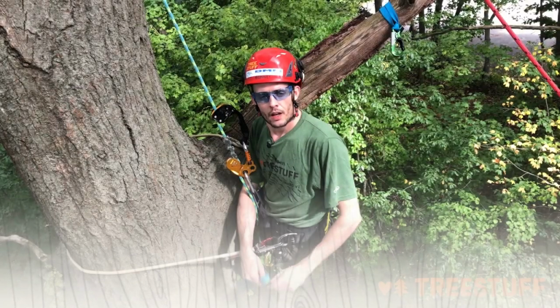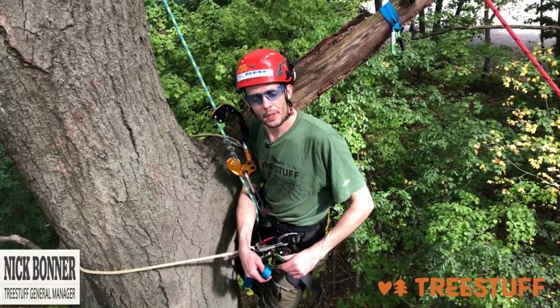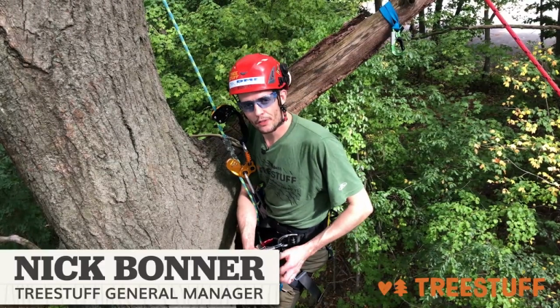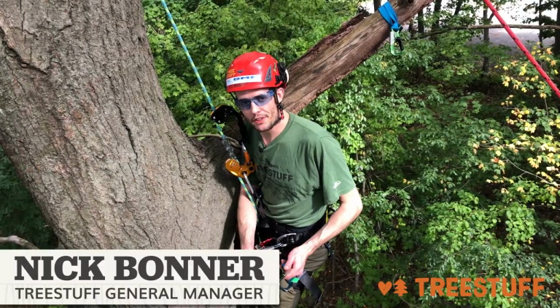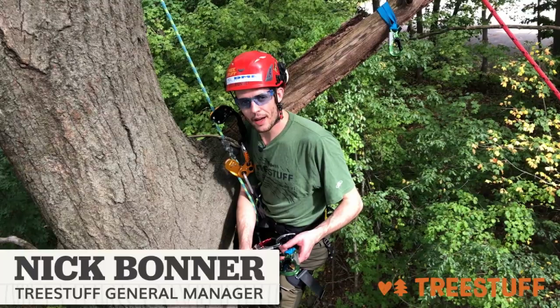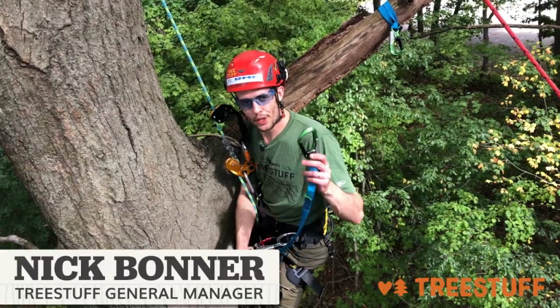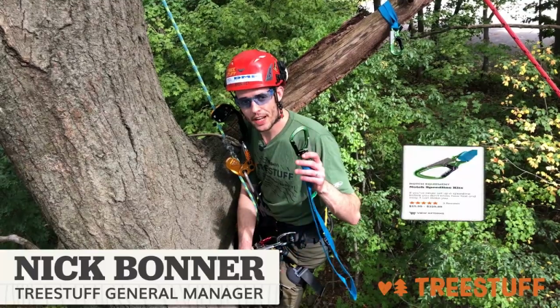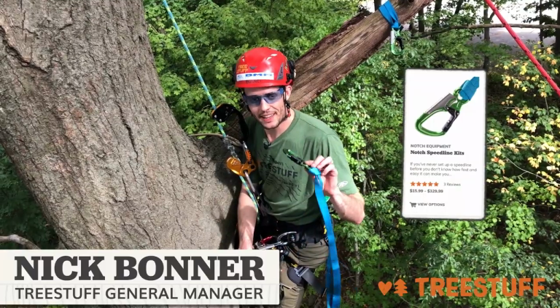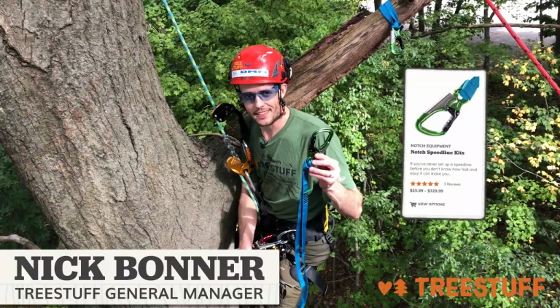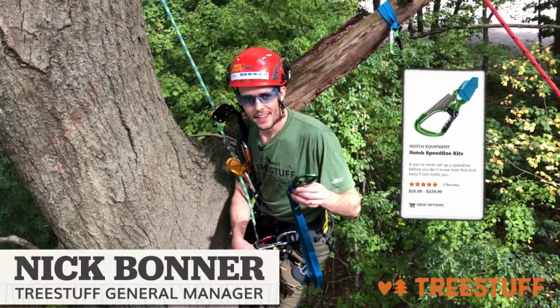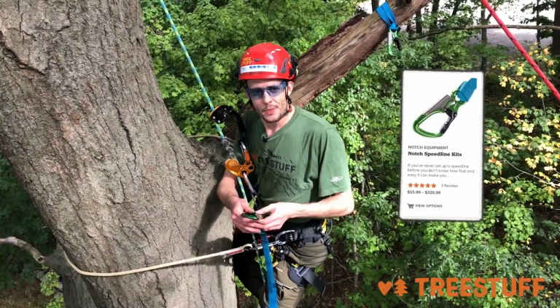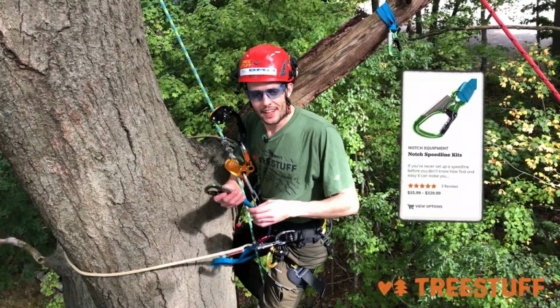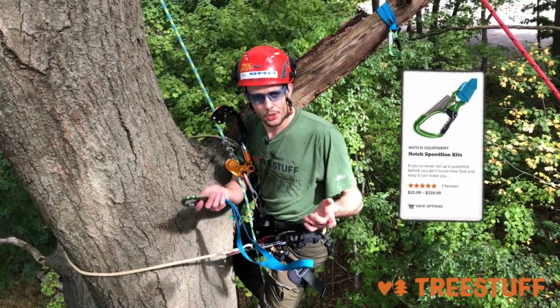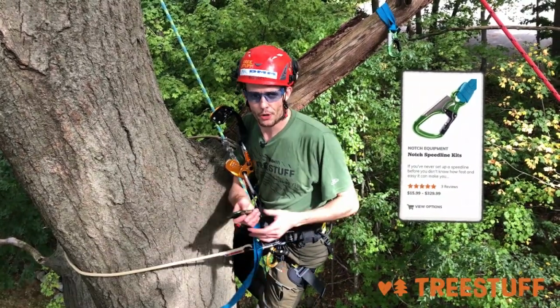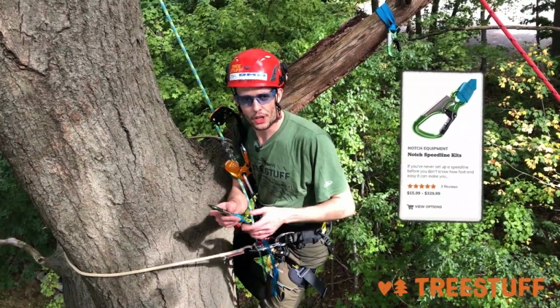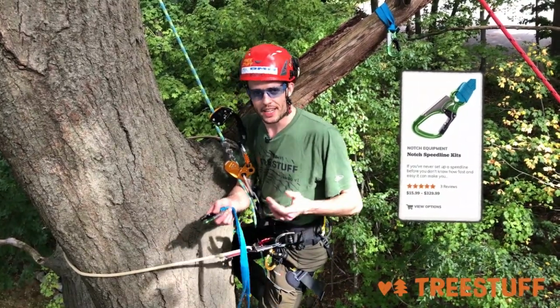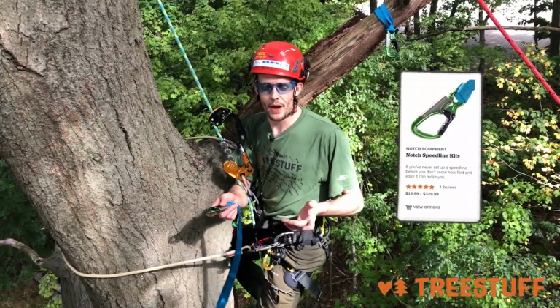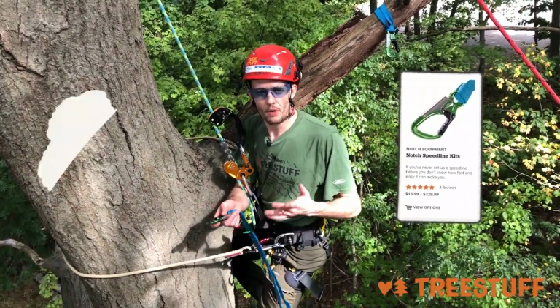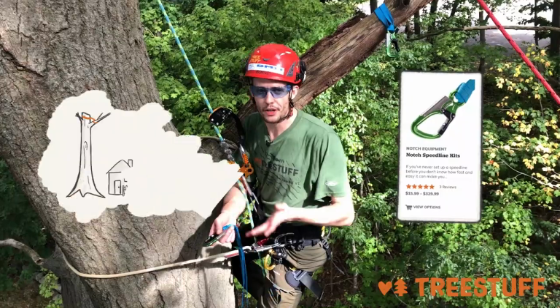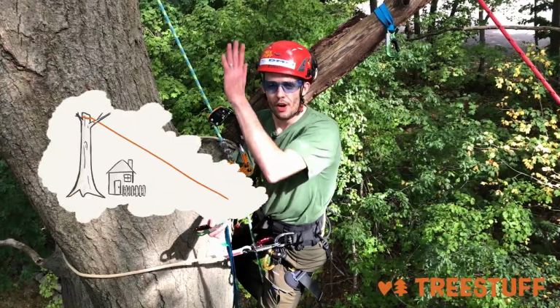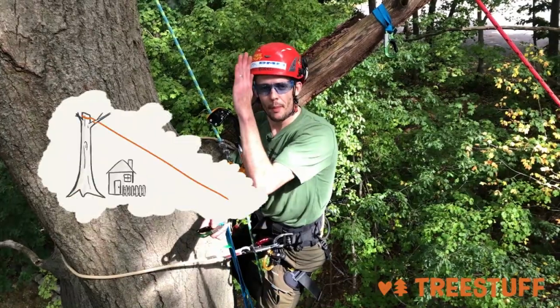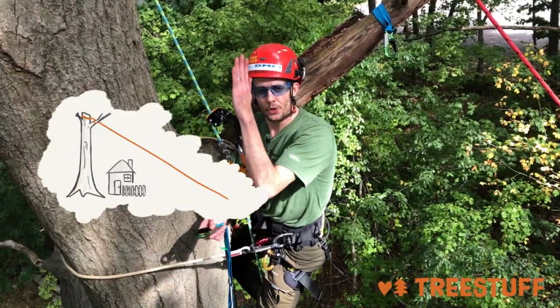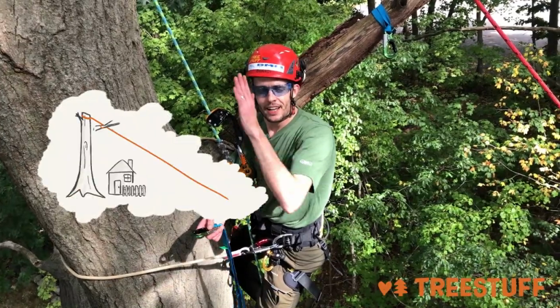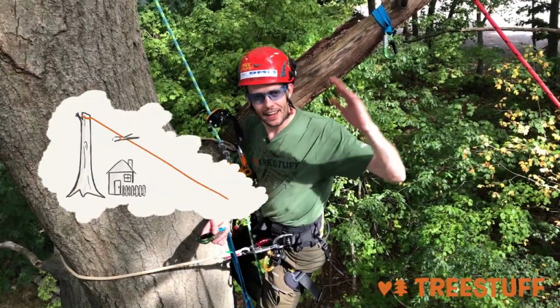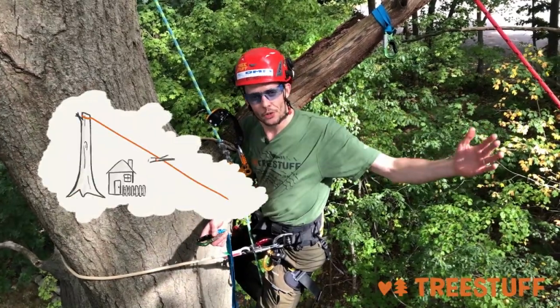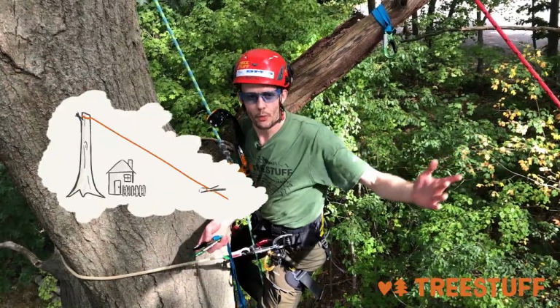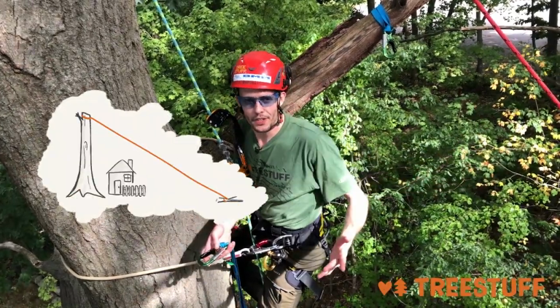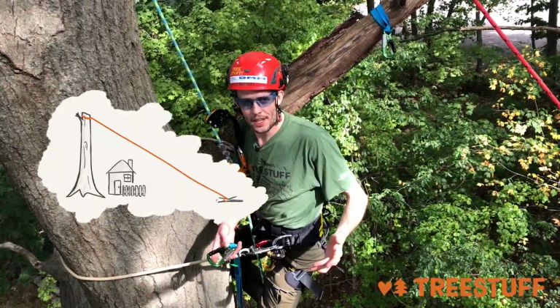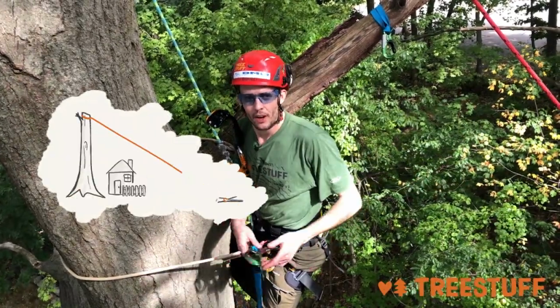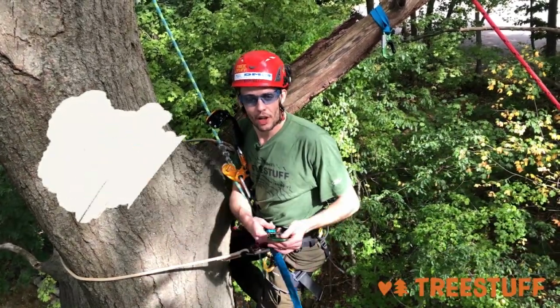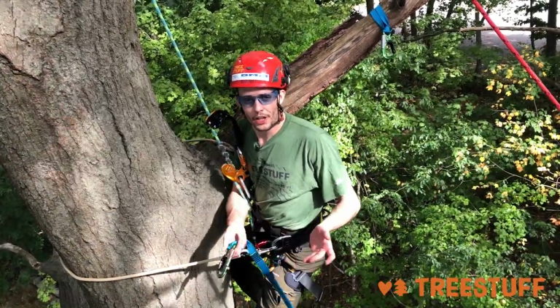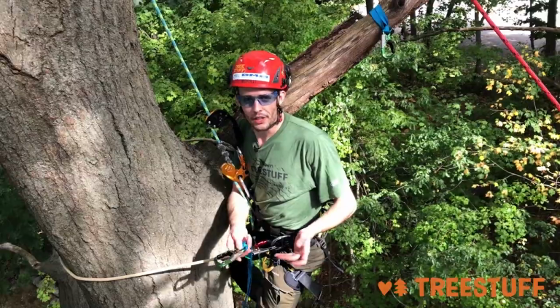Hi, I'm Nick Bonner for treestuff.com and we're looking at the Notch speed line set today. Speed lining, as I'm sure you know, is a really quick and easy way to move material from up in the tree laterally to a different point on the job site while lowering it quickly.